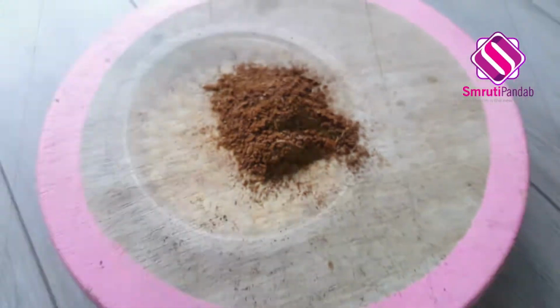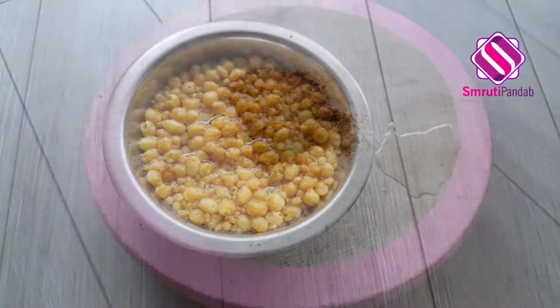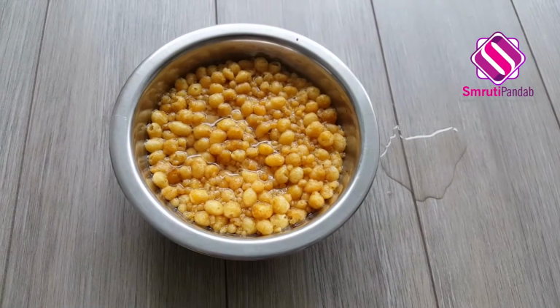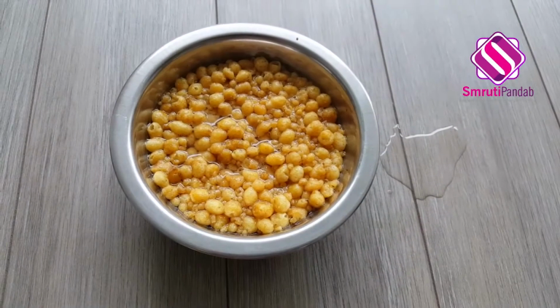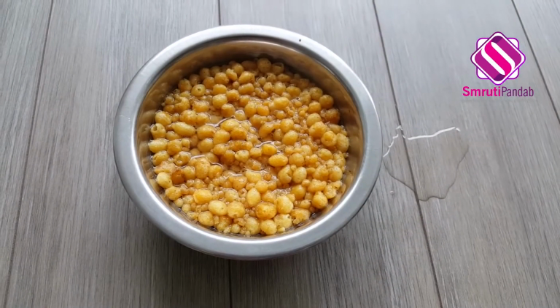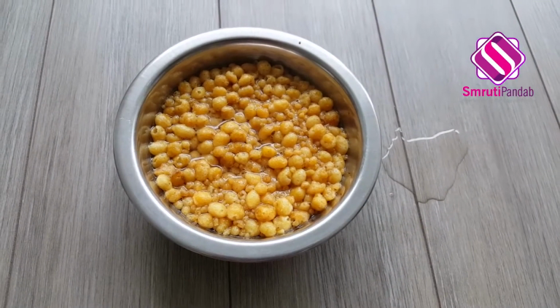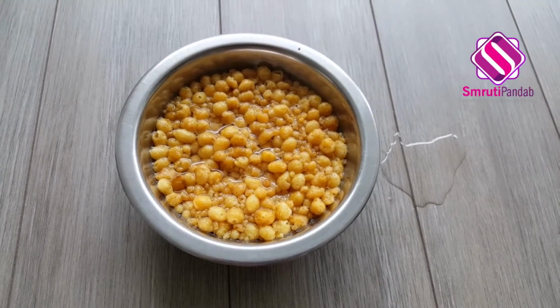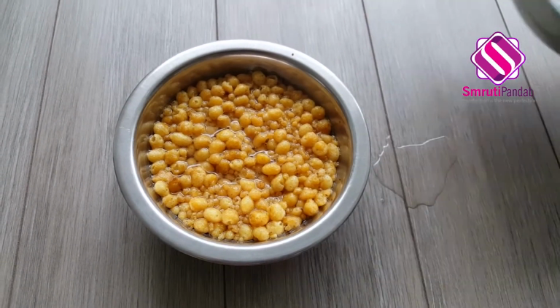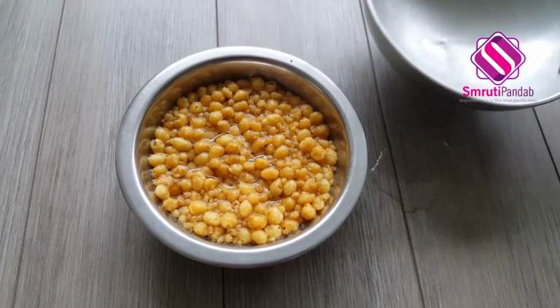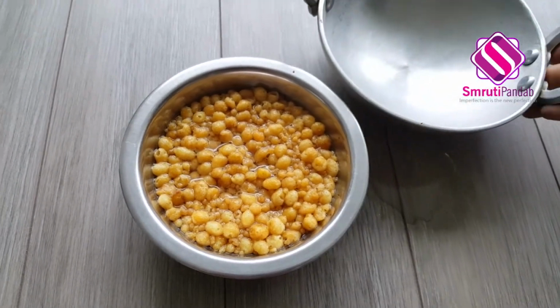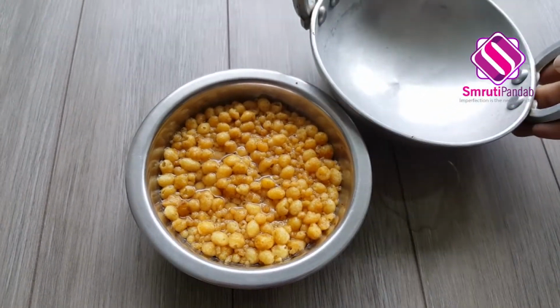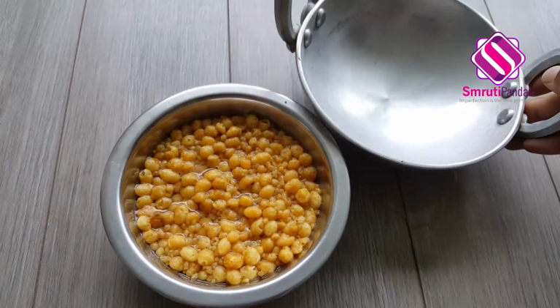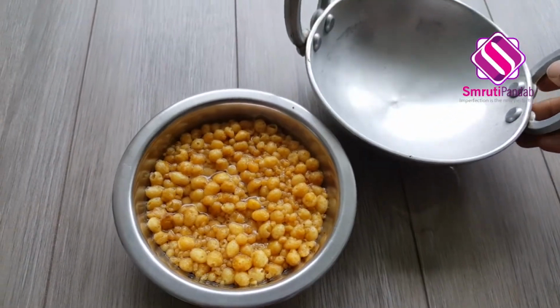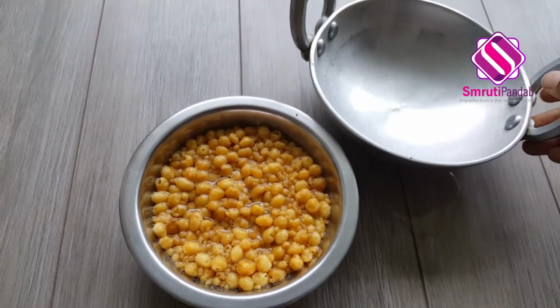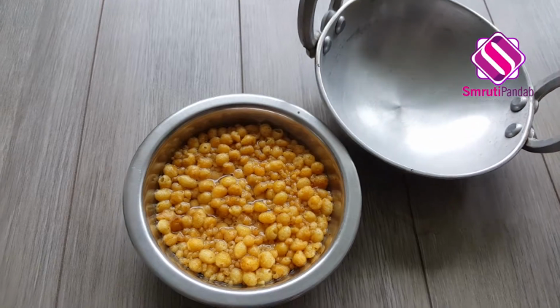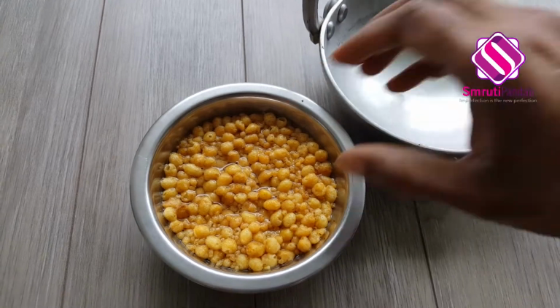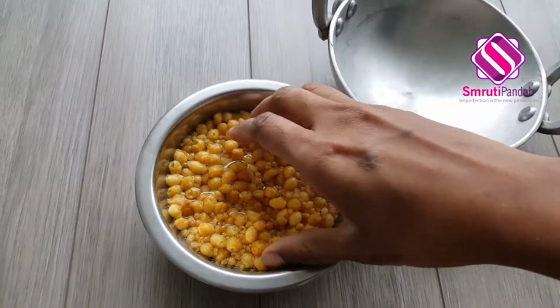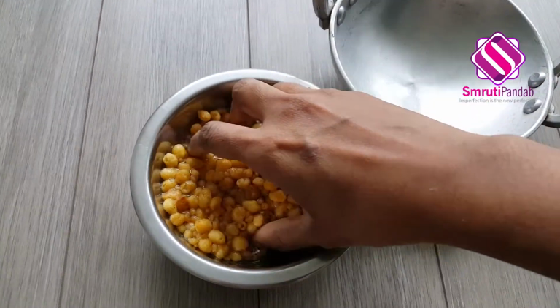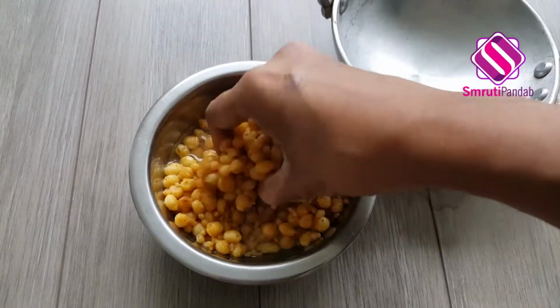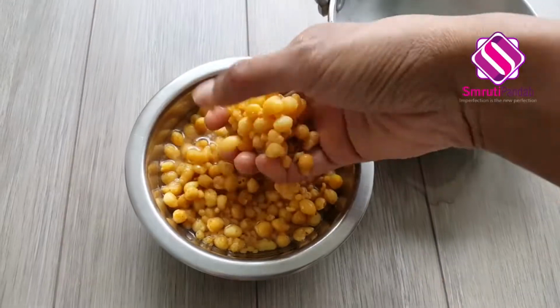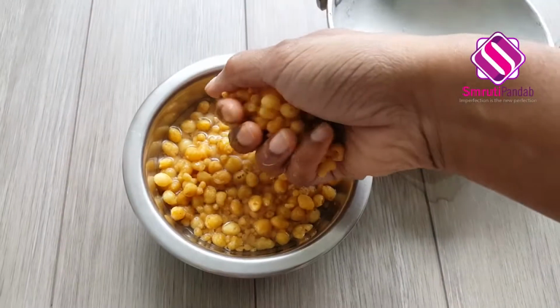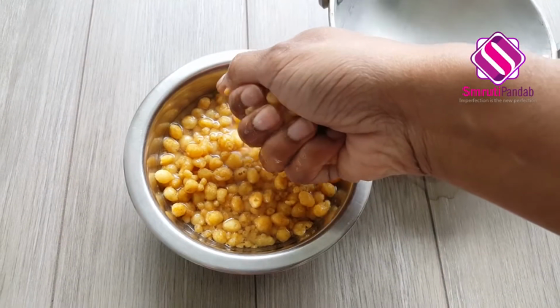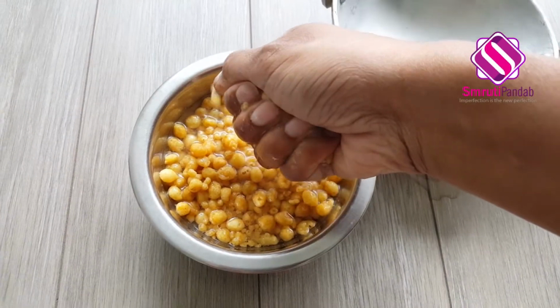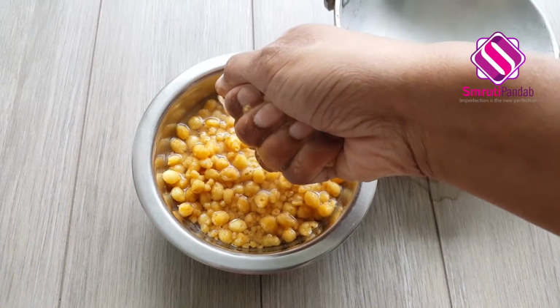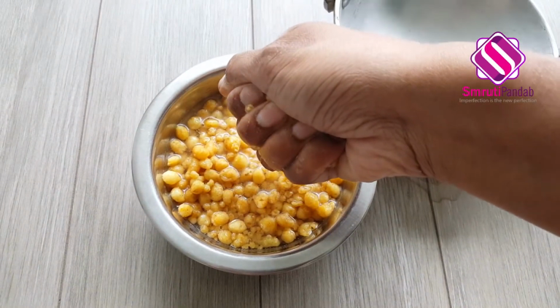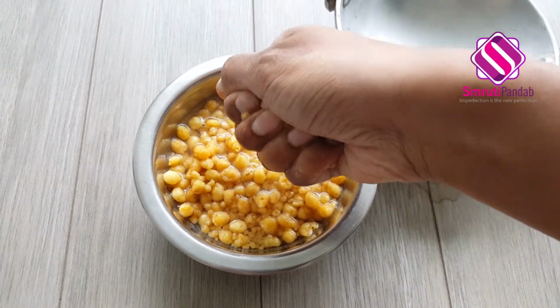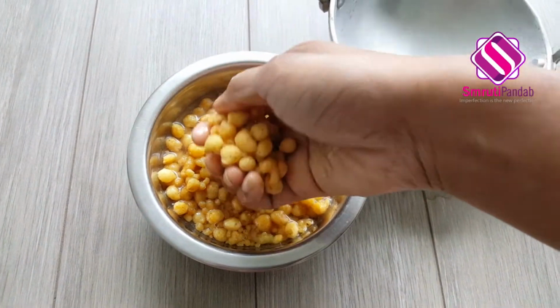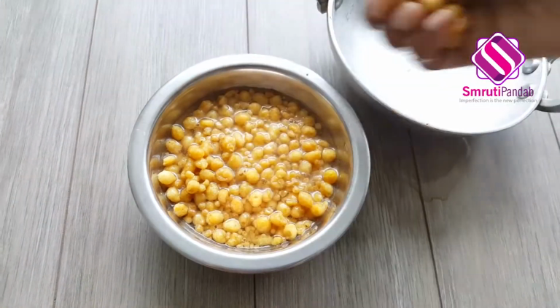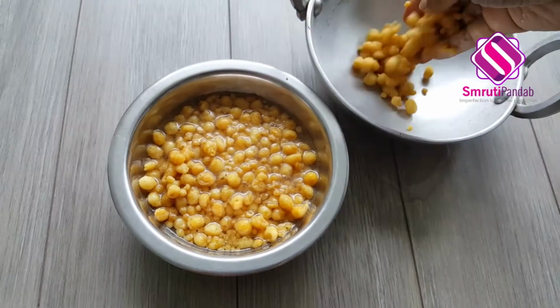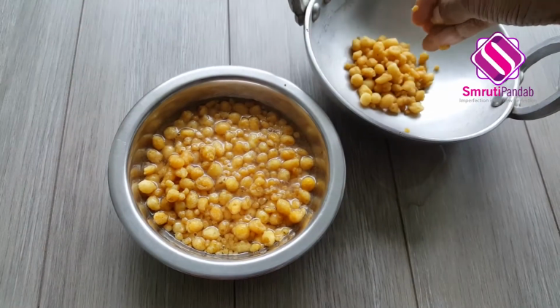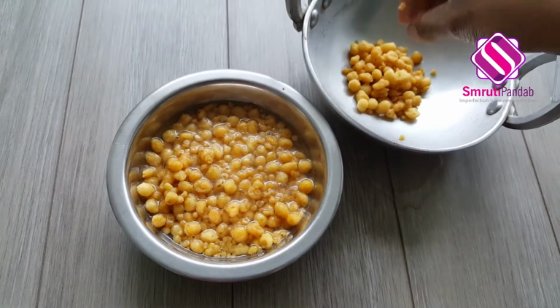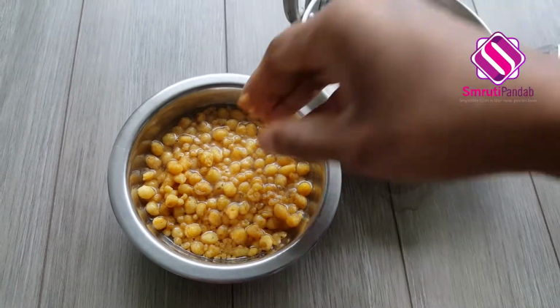My boondi has soaked for almost seven minutes now. I'm gonna squeeze them a little and transfer them to a separate bowl.